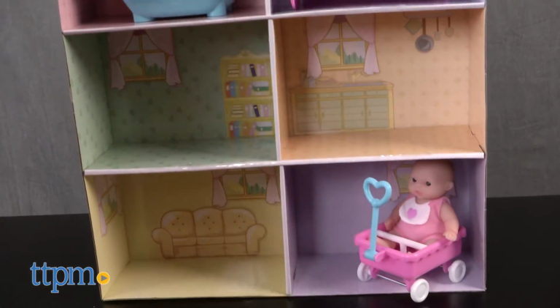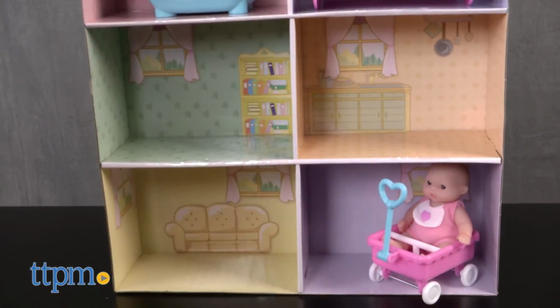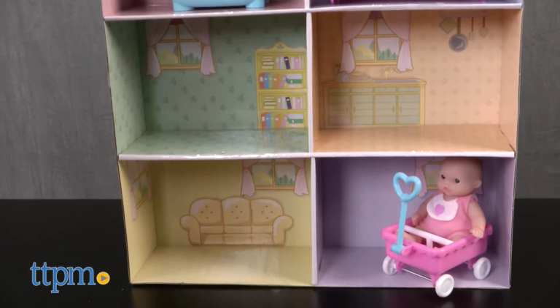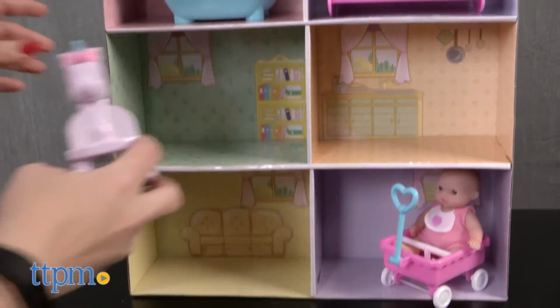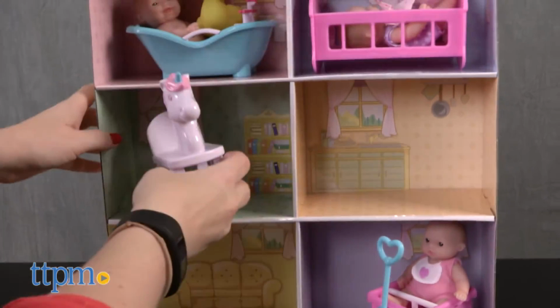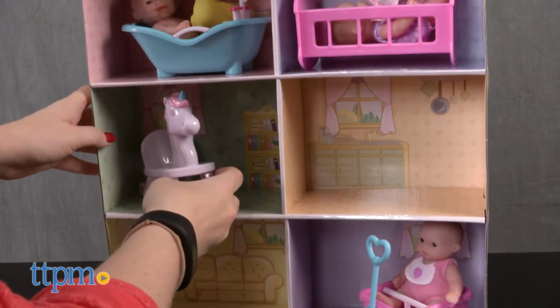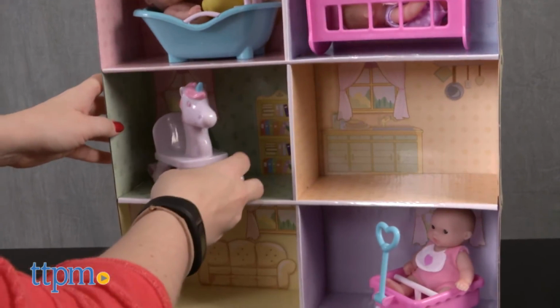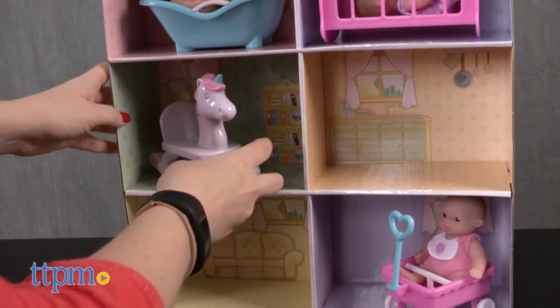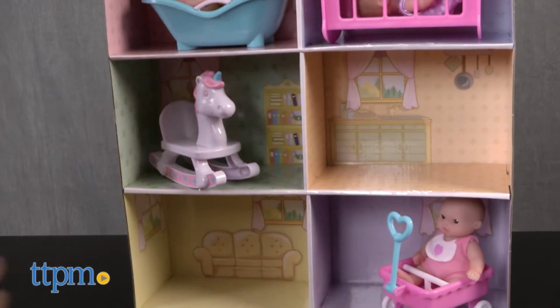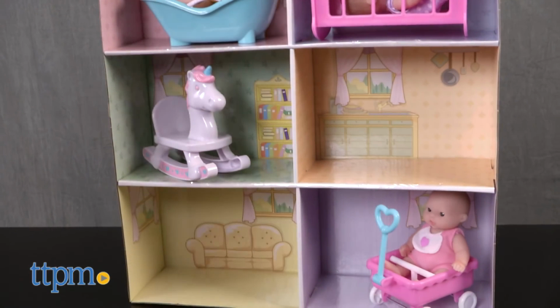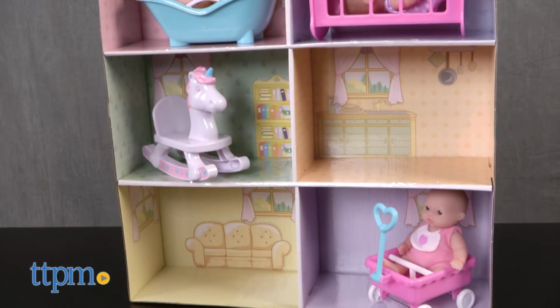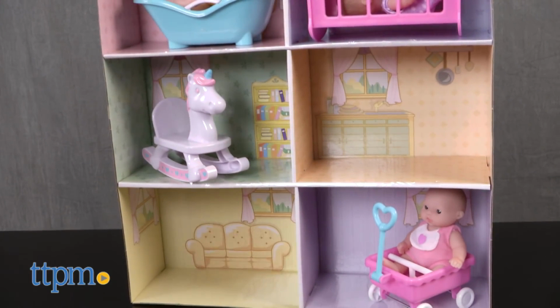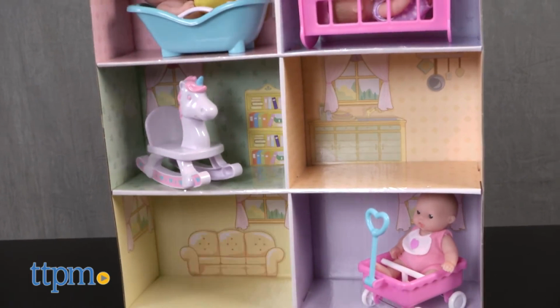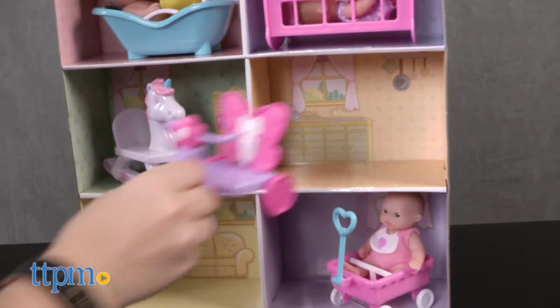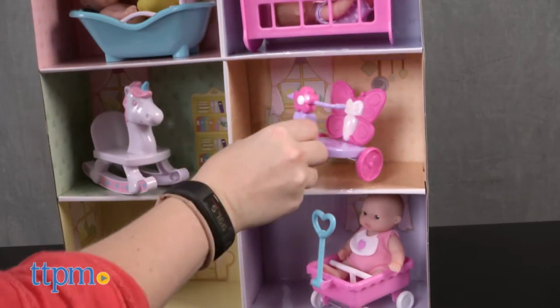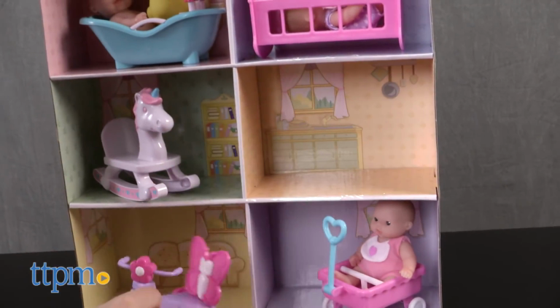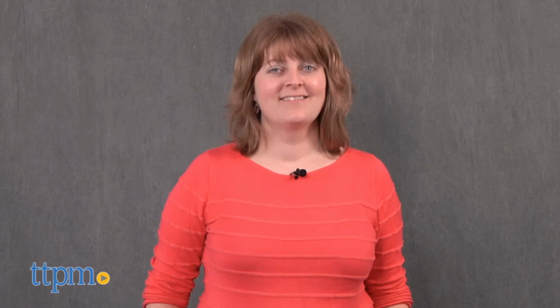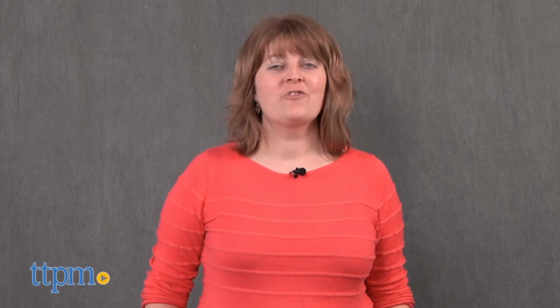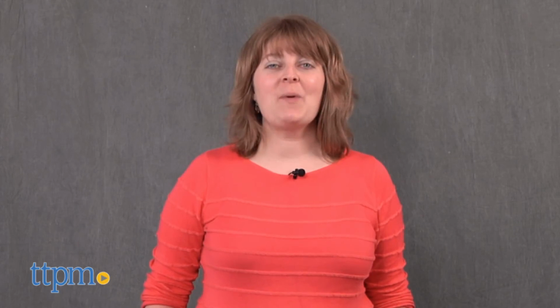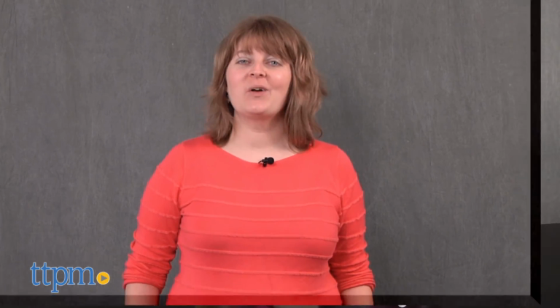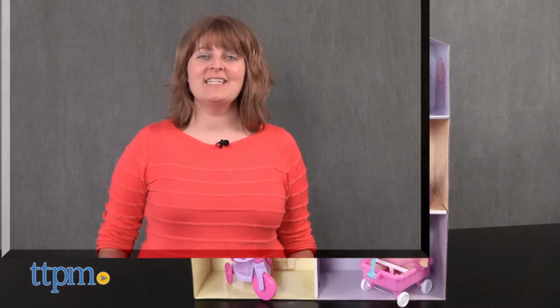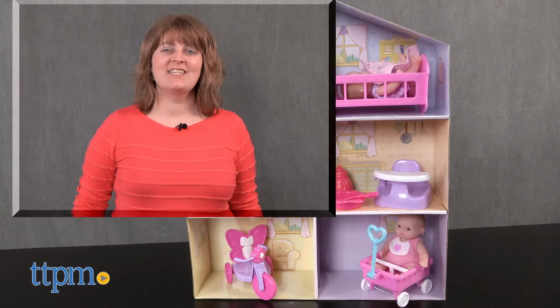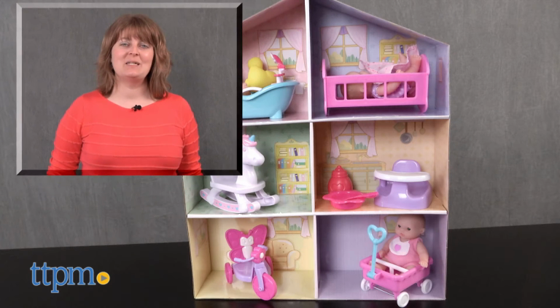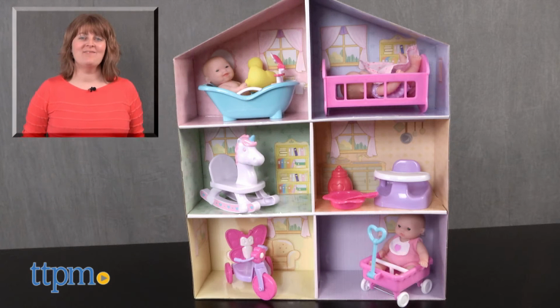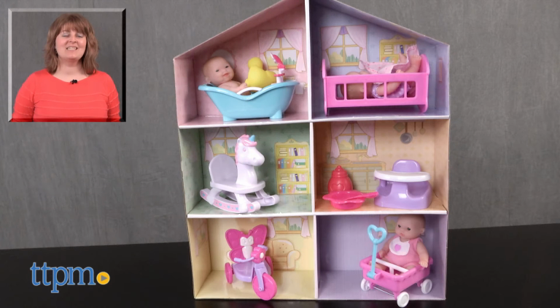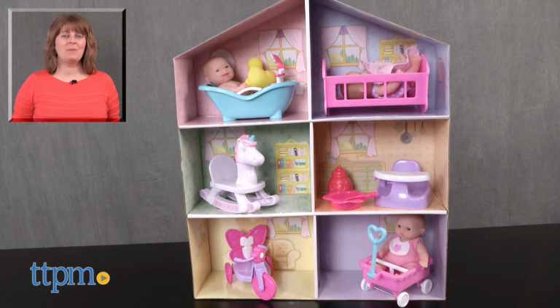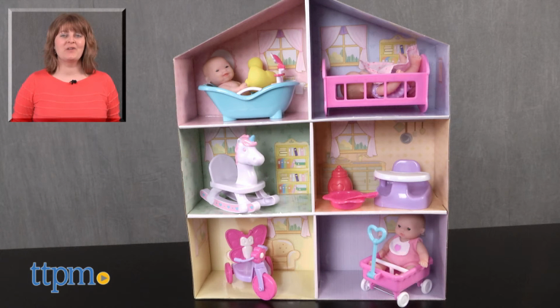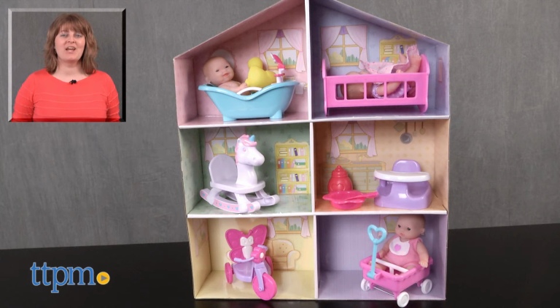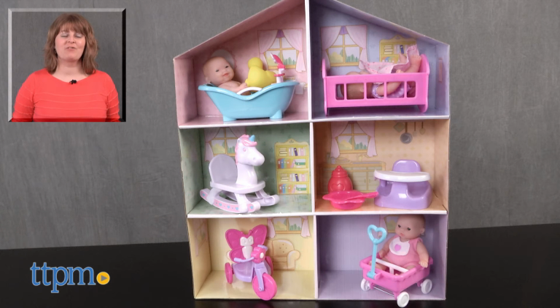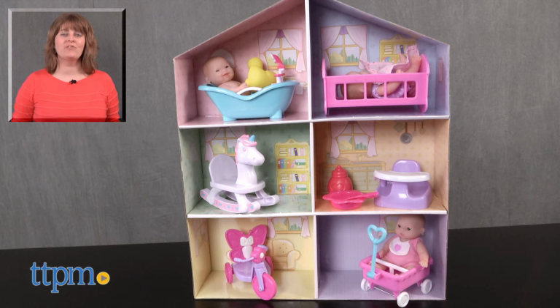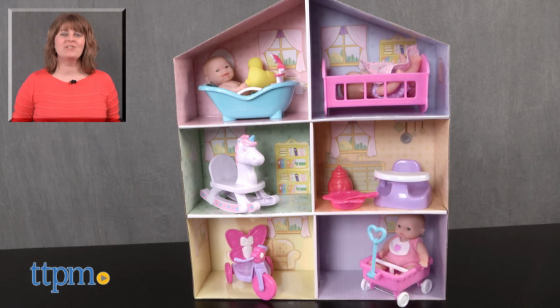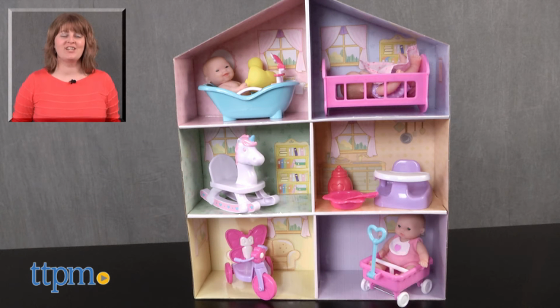Even though these baby dolls aren't baby size, they're still very cute and will engage little mommies and daddies in lots of nurturing roleplay. For where to buy and current prices, visit TTPM and subscribe to our YouTube channels for more reviews every day.